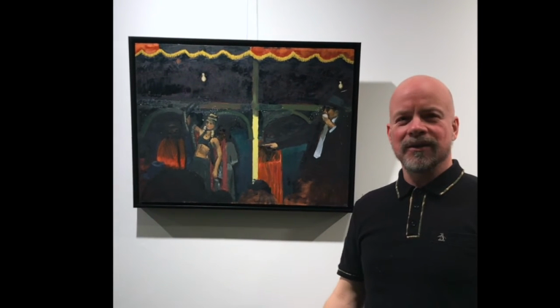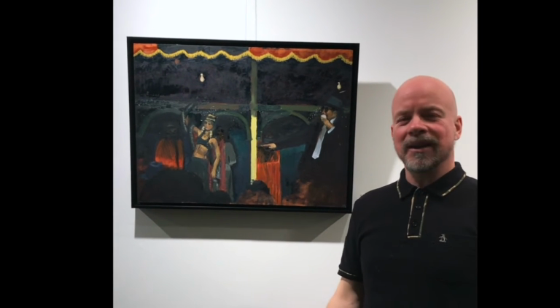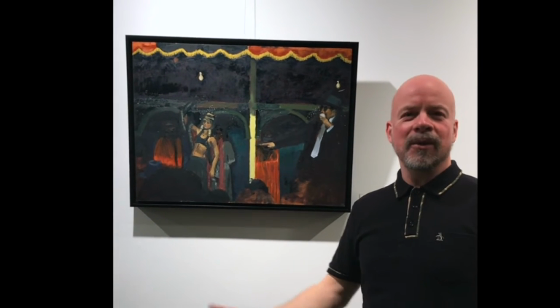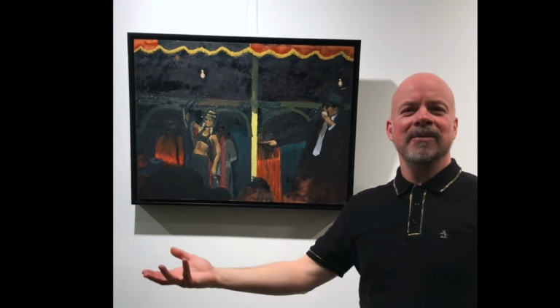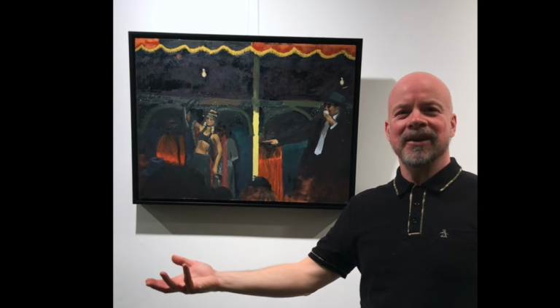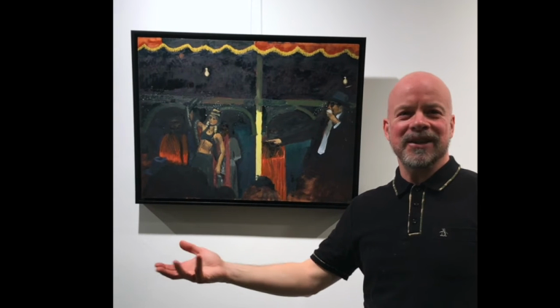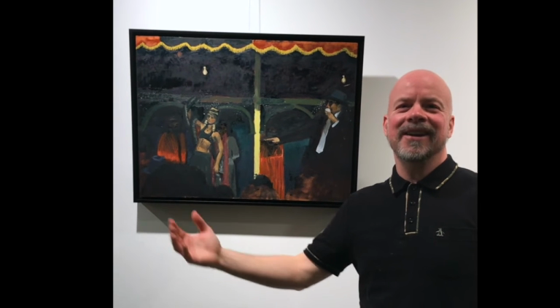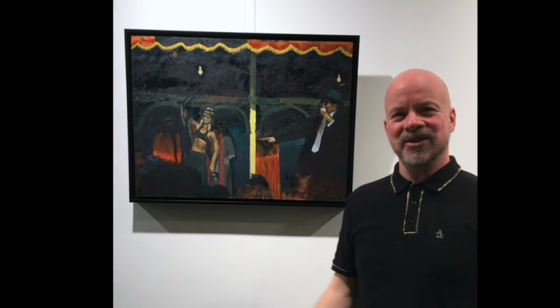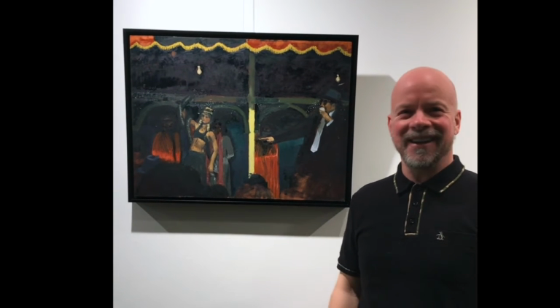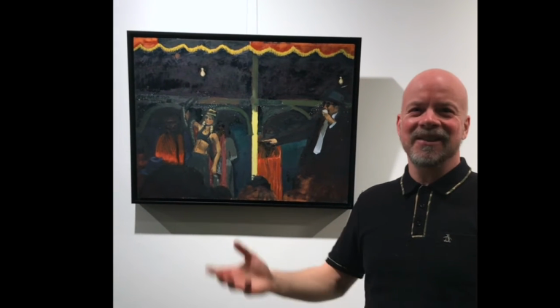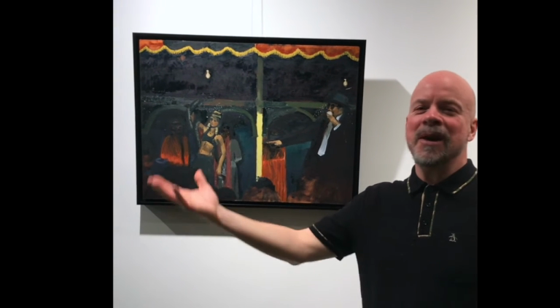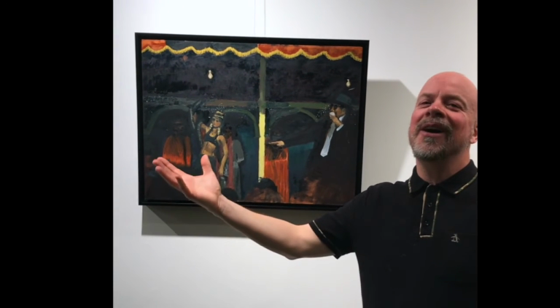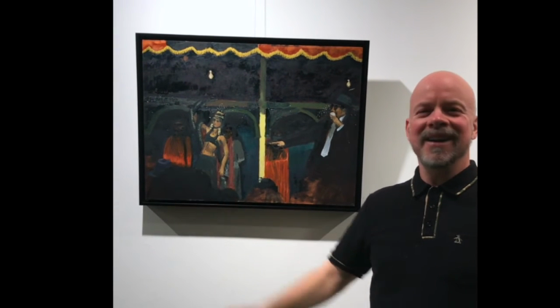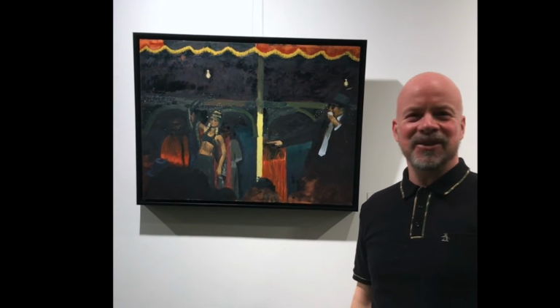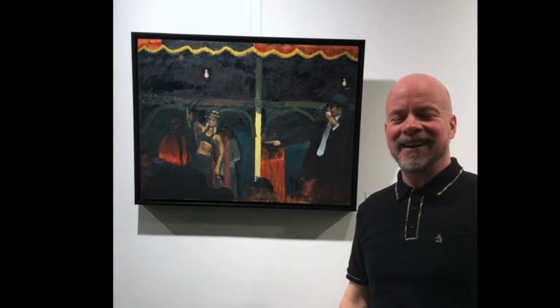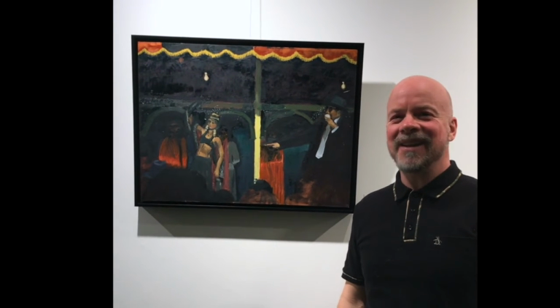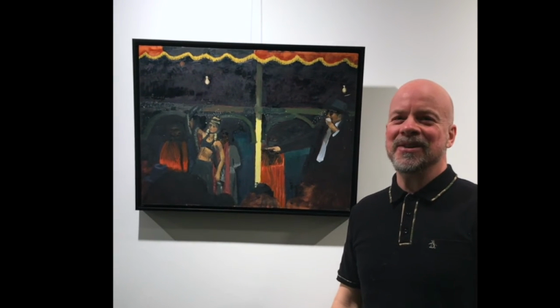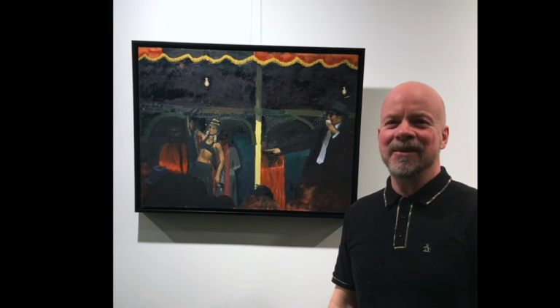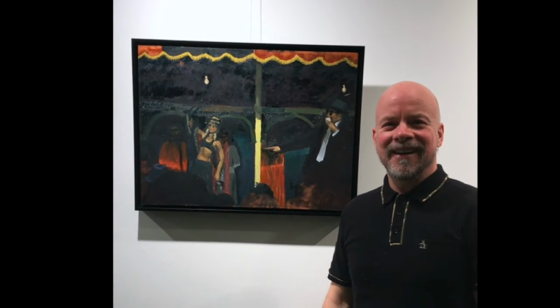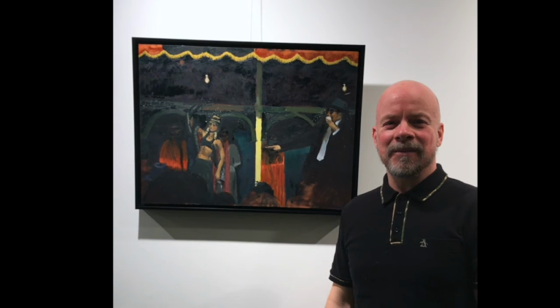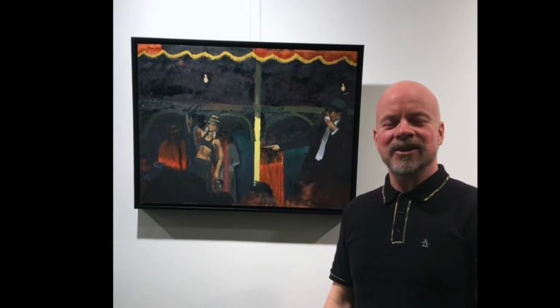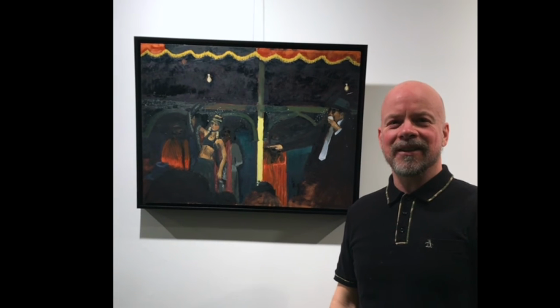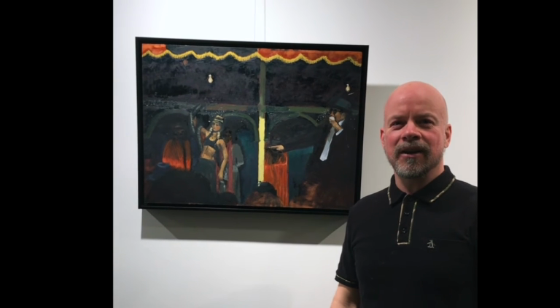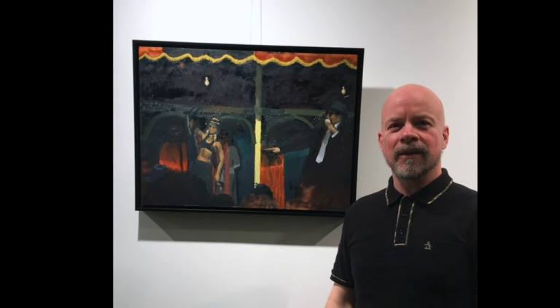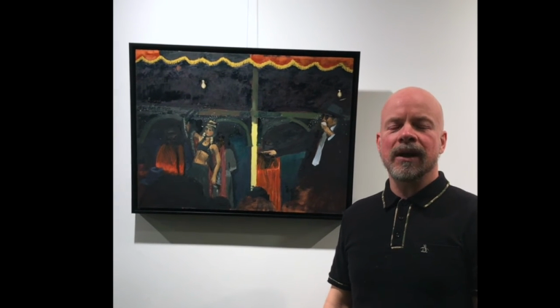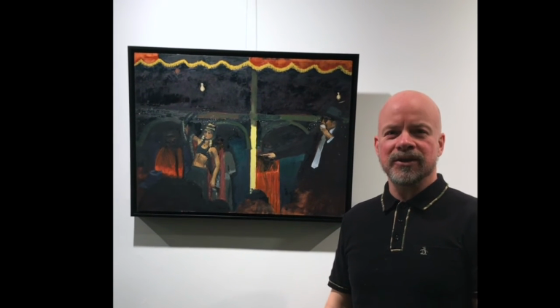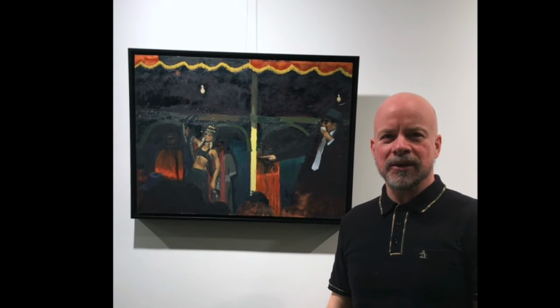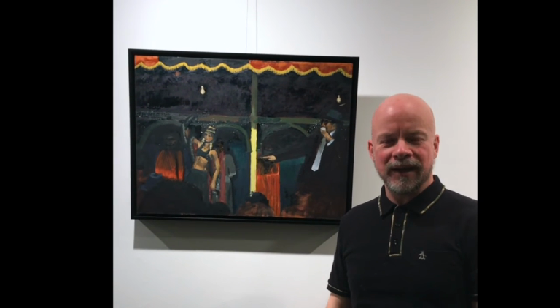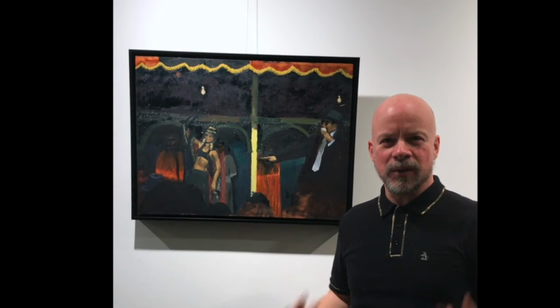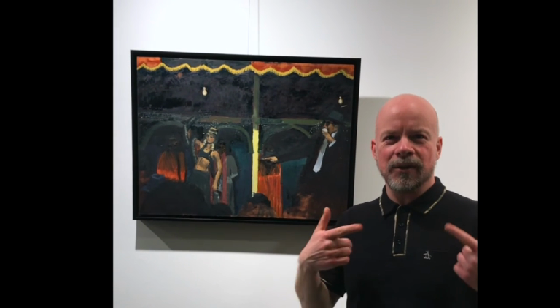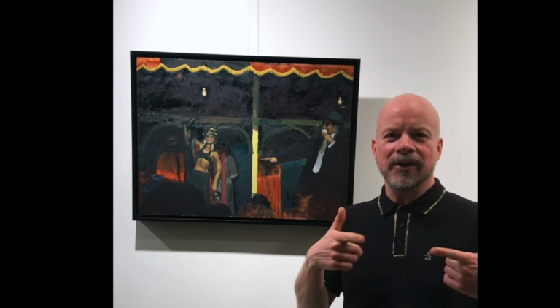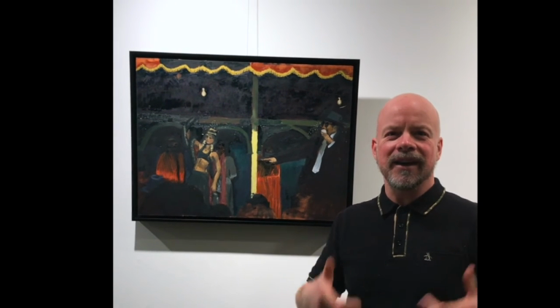Is she thinking about what am I going to be having for dinner tonight? Is she thinking I love my job? Is she thinking I hate my job? But that's all I could think of while I was doing this painting — what was going on in her head.